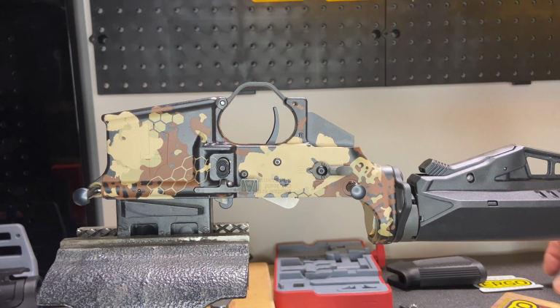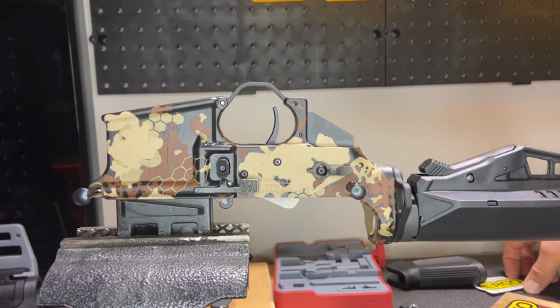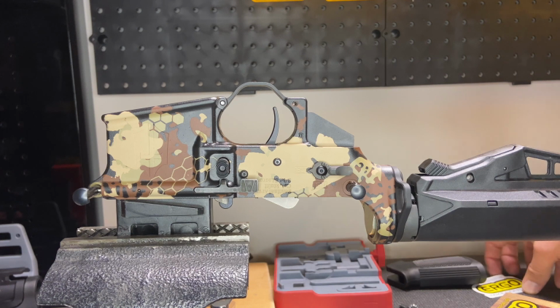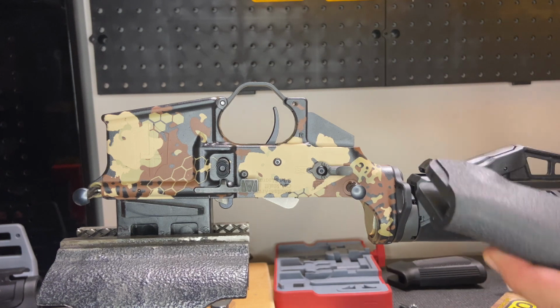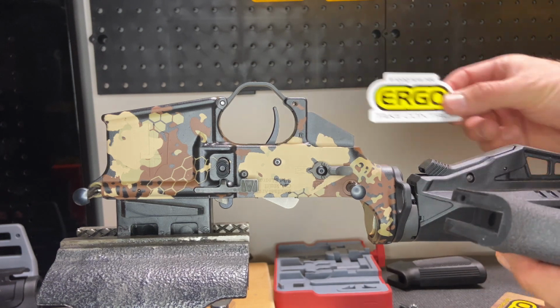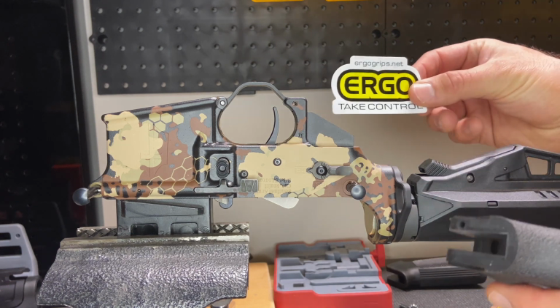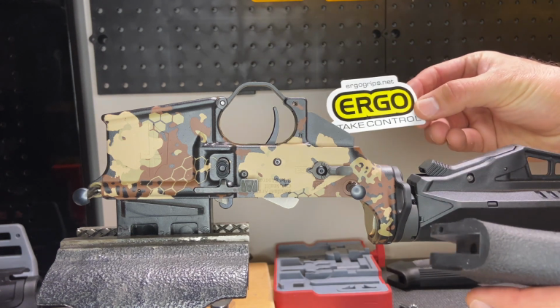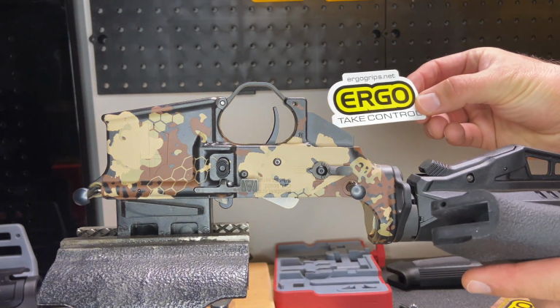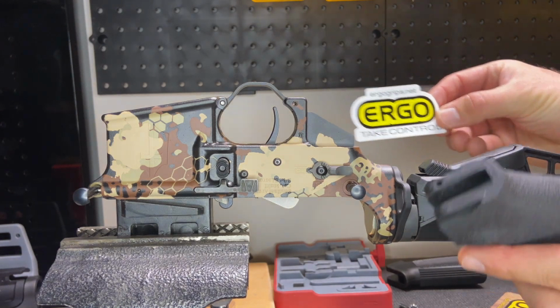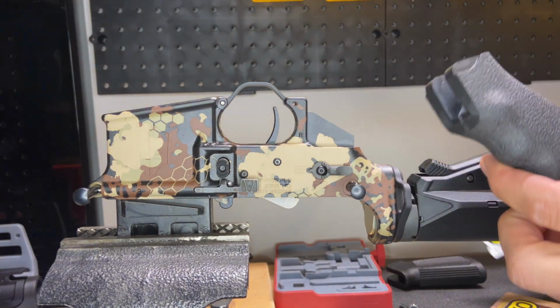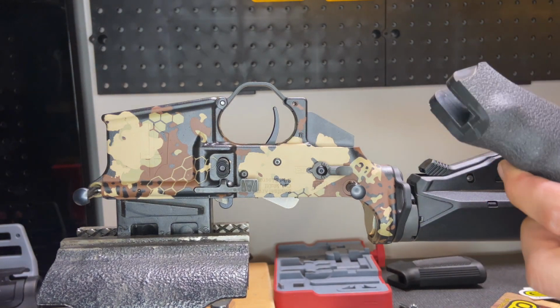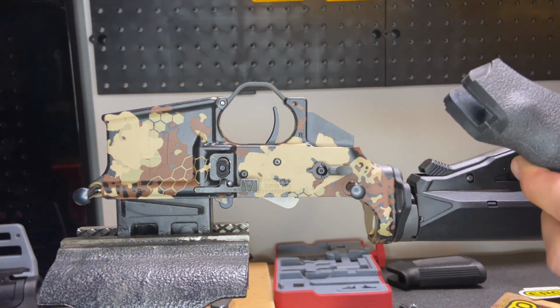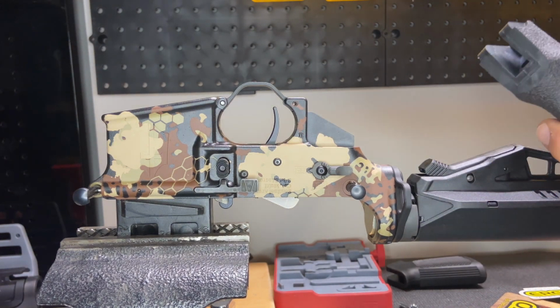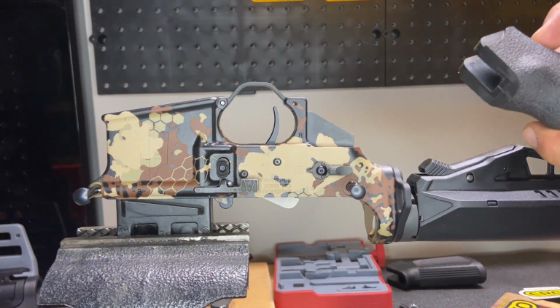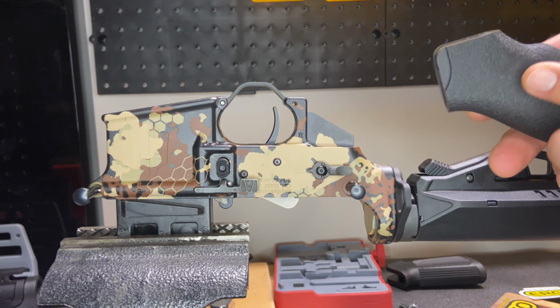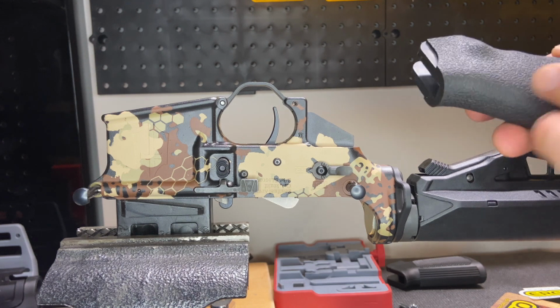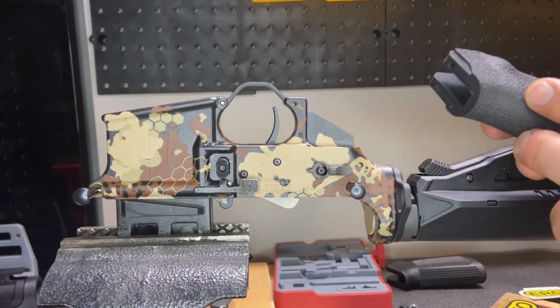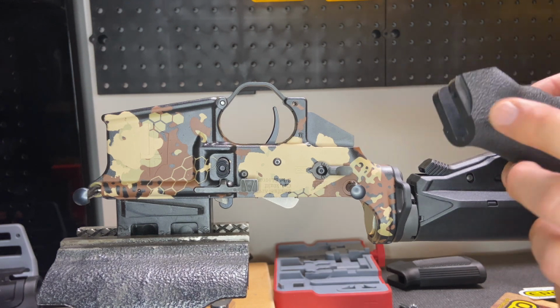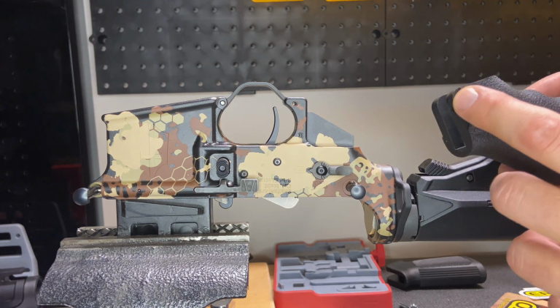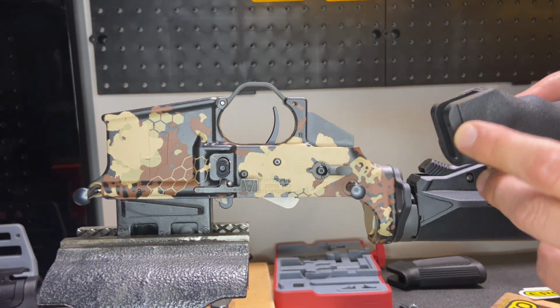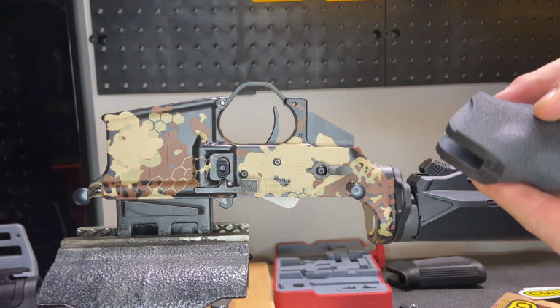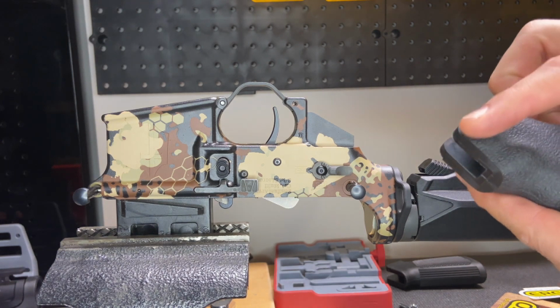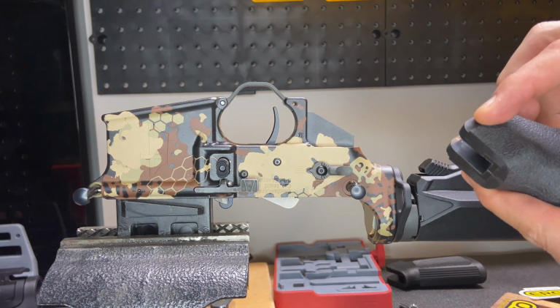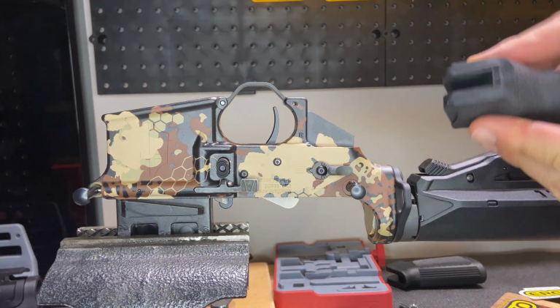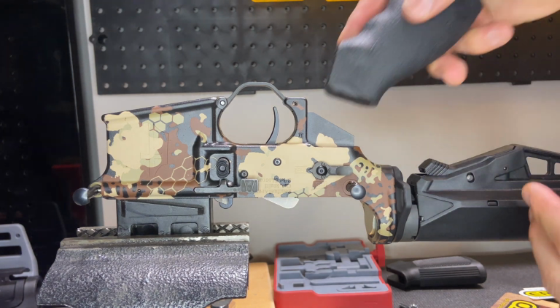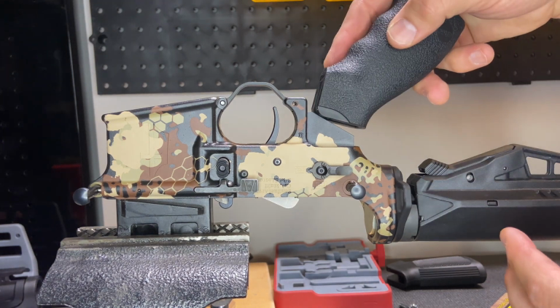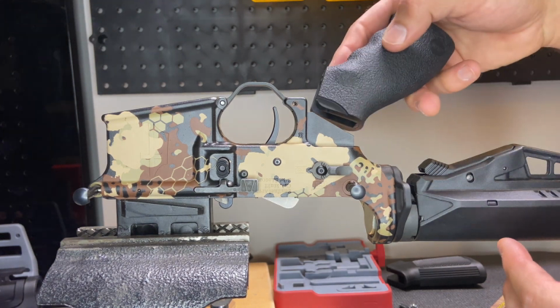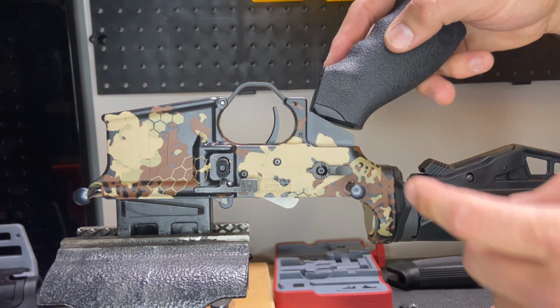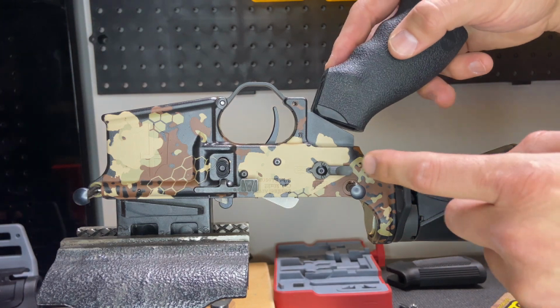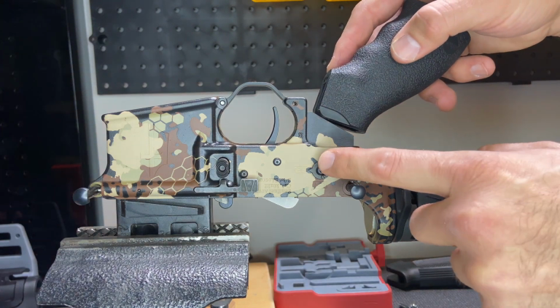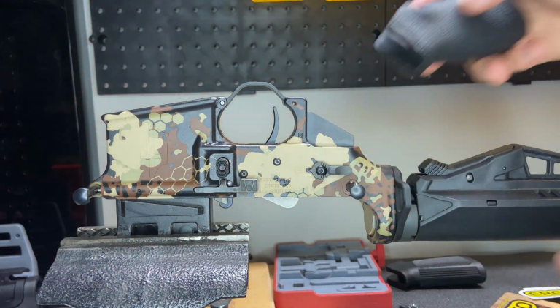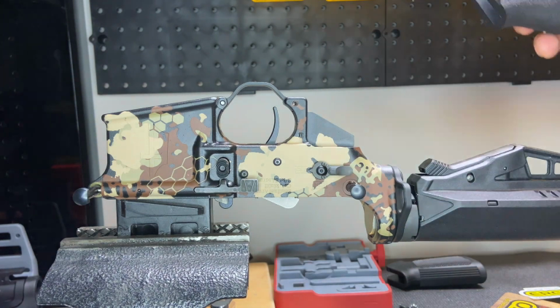I am installing a nice ergo grip. One thing I like about this textured grip — you'll see the cutouts on both sides that make space for the safety selector to move.